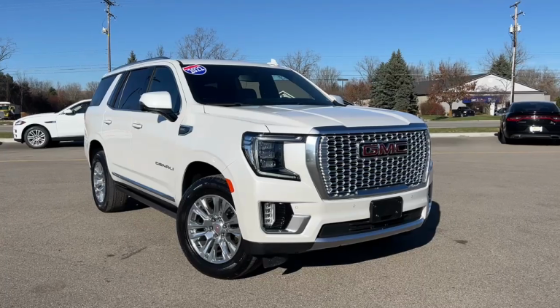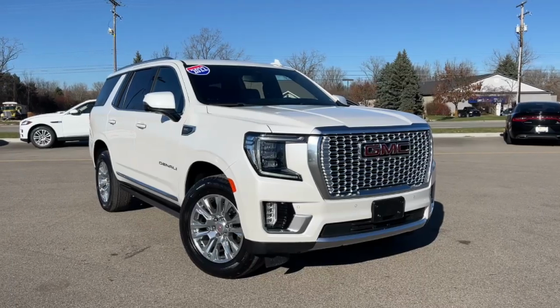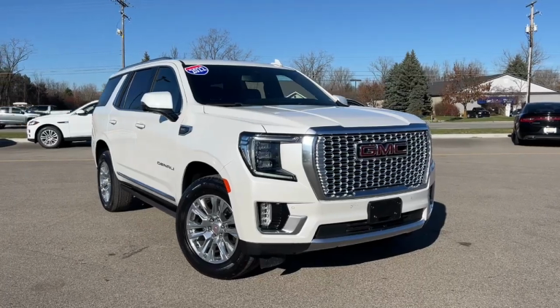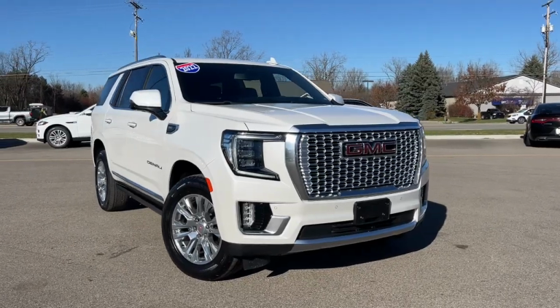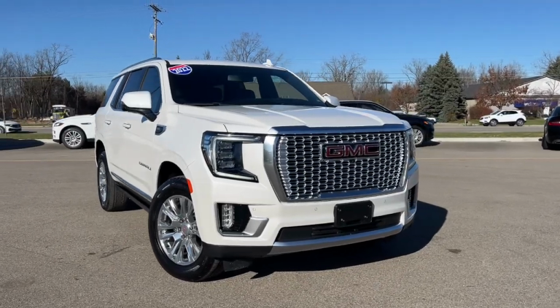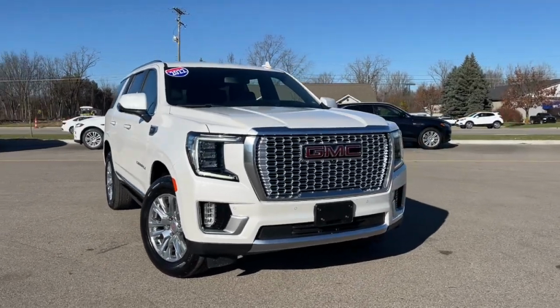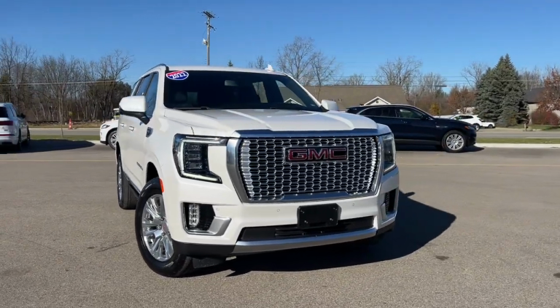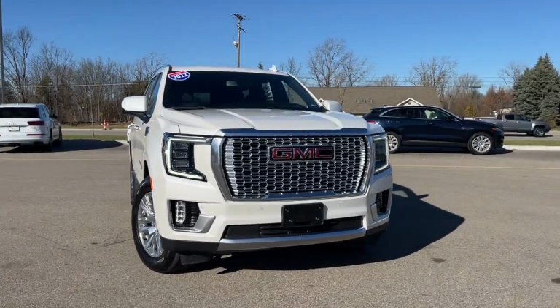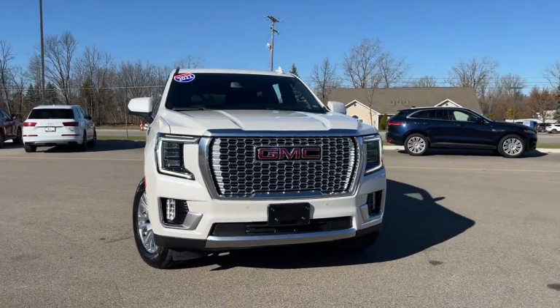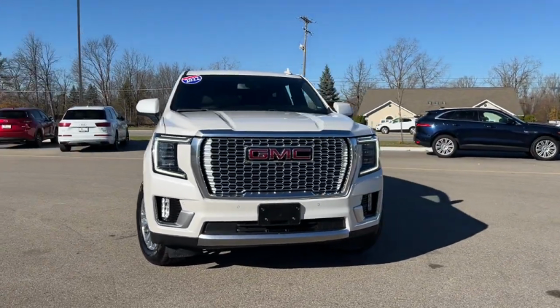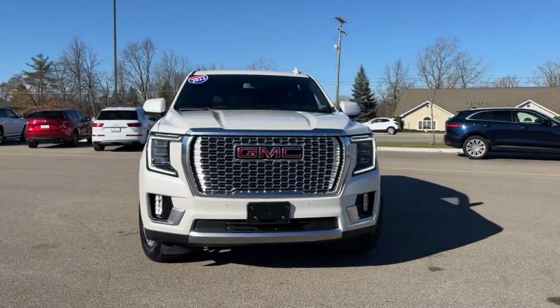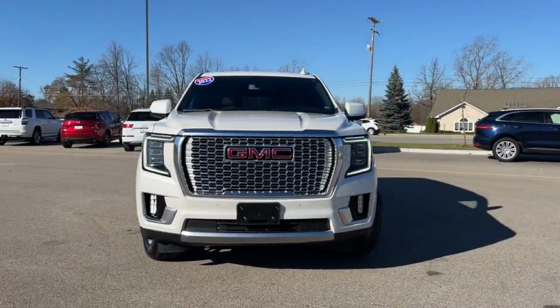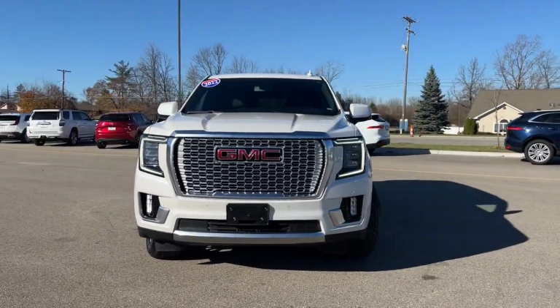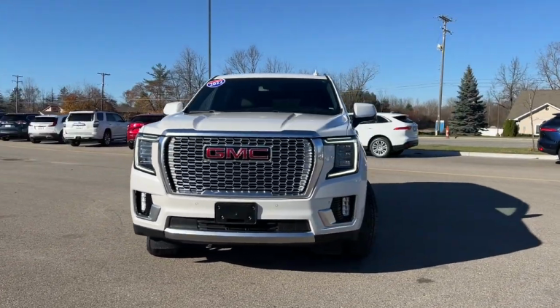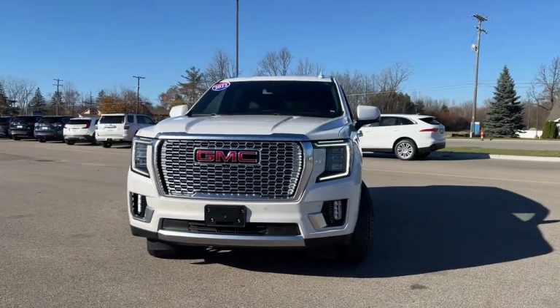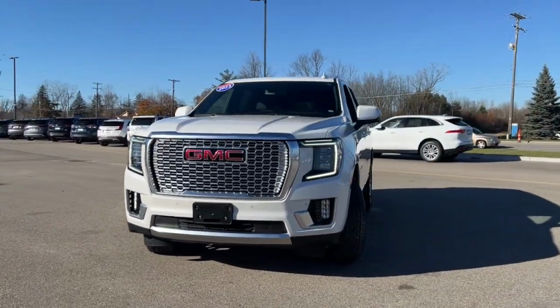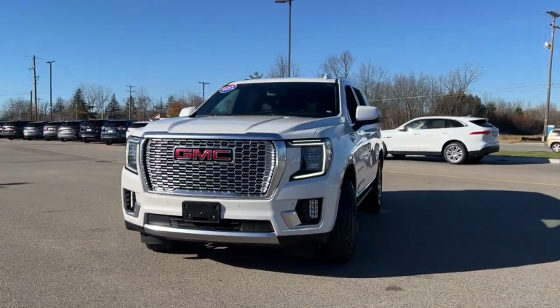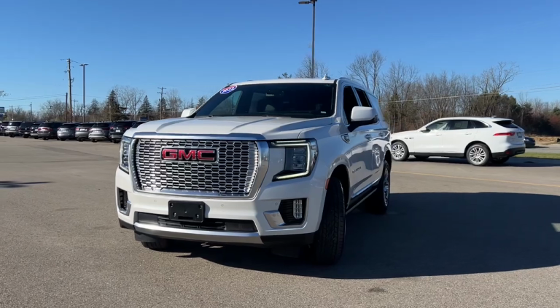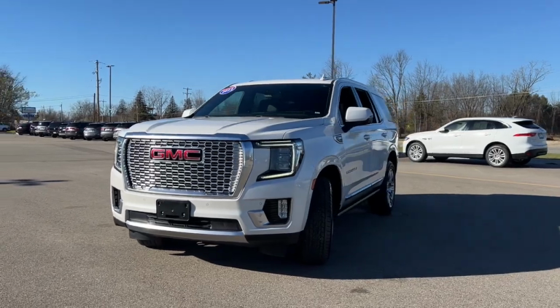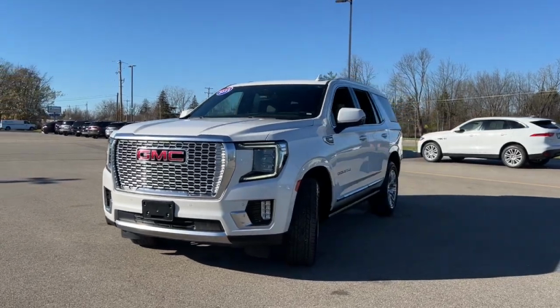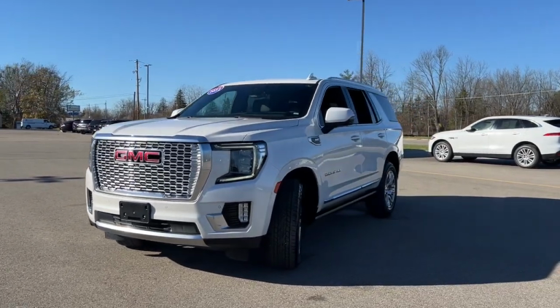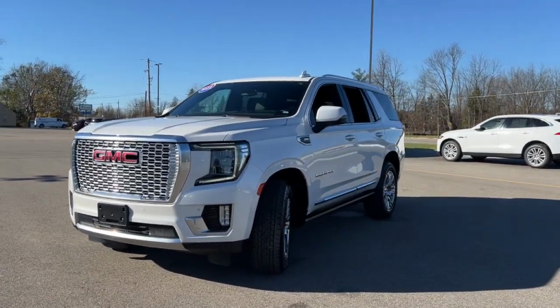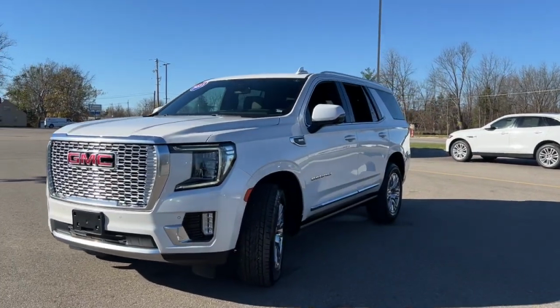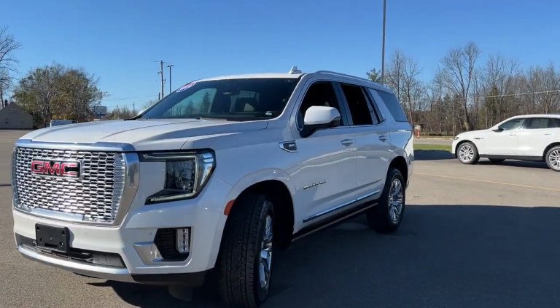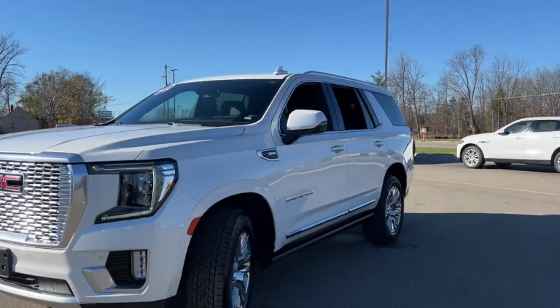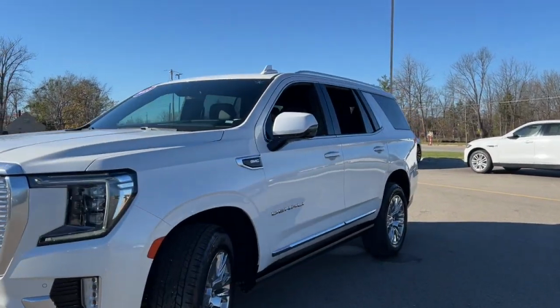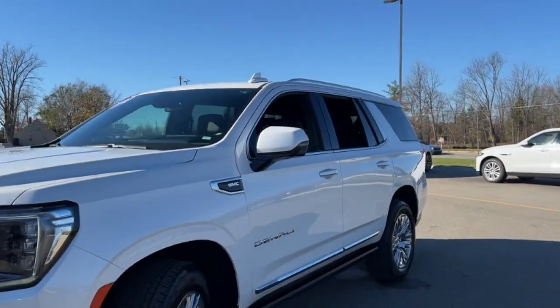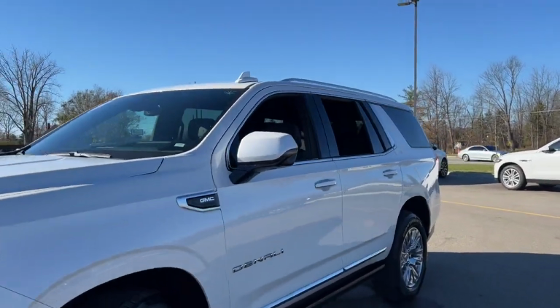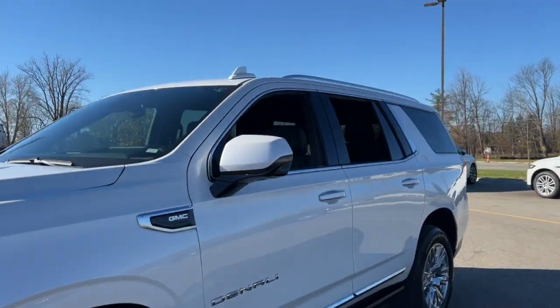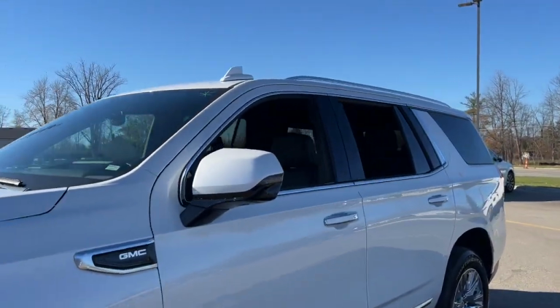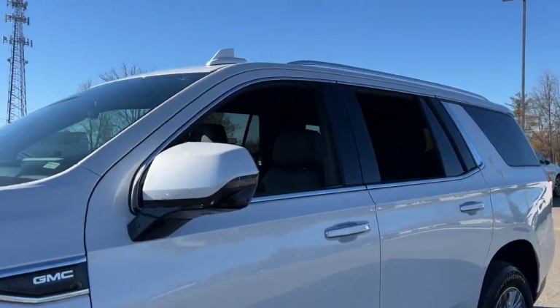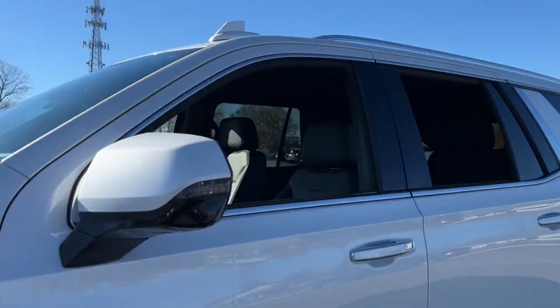Get a feel for the 2022 GMC Yukon. With less than 35,000 miles on the odometer, this vehicle stands out from the rest.